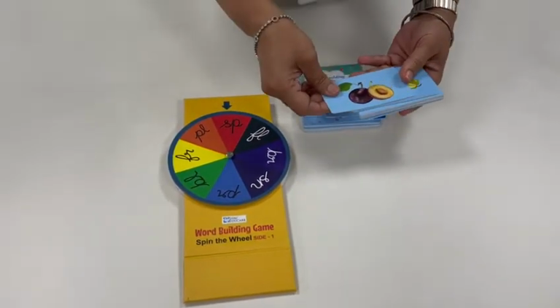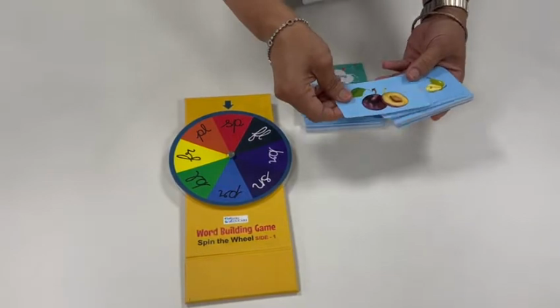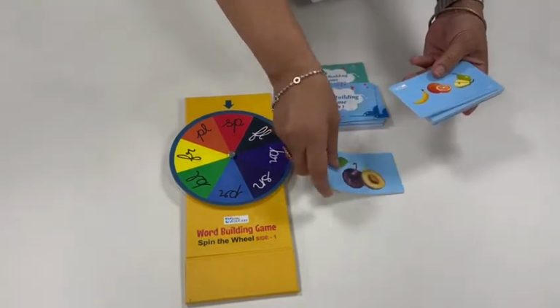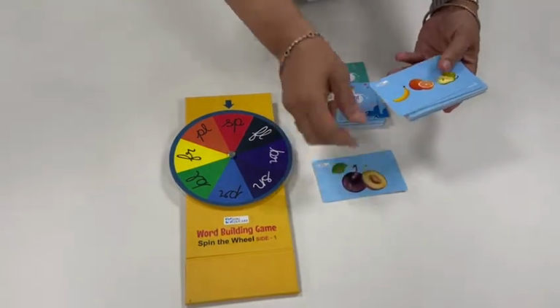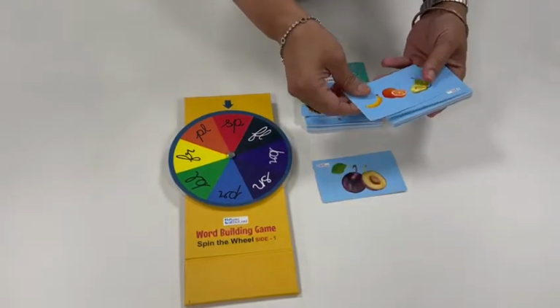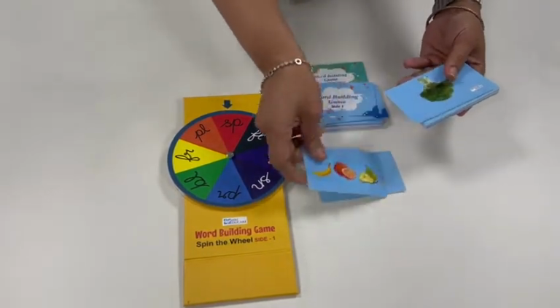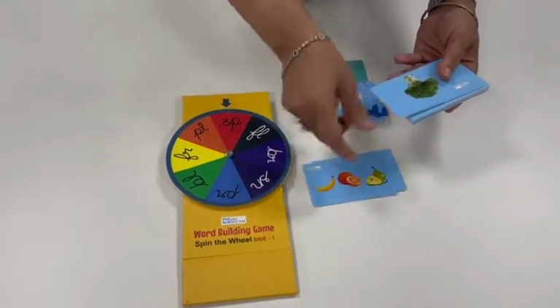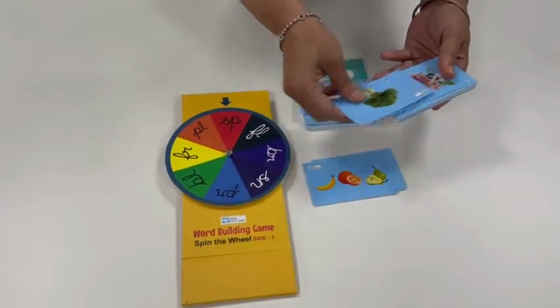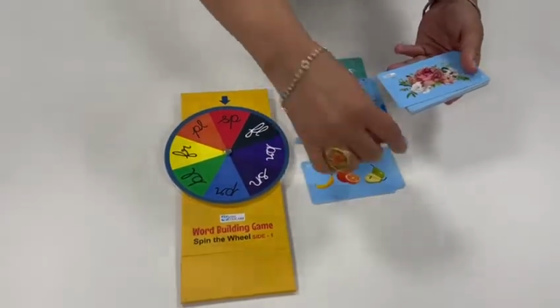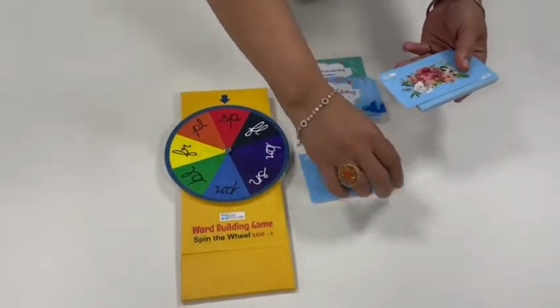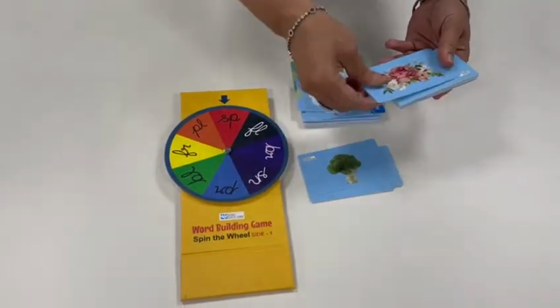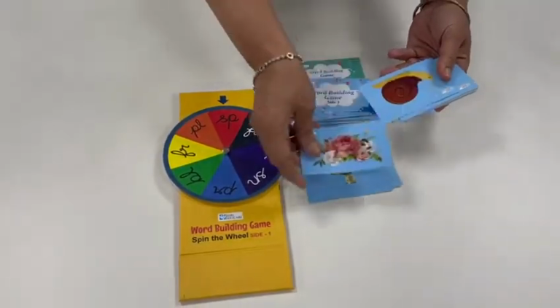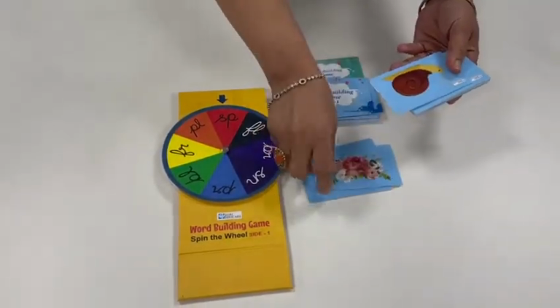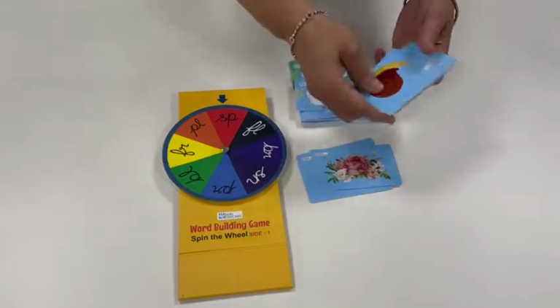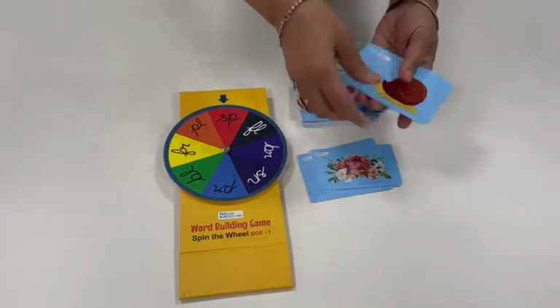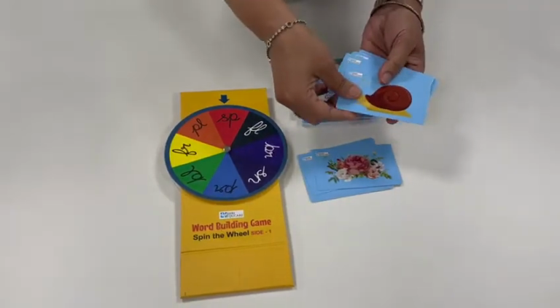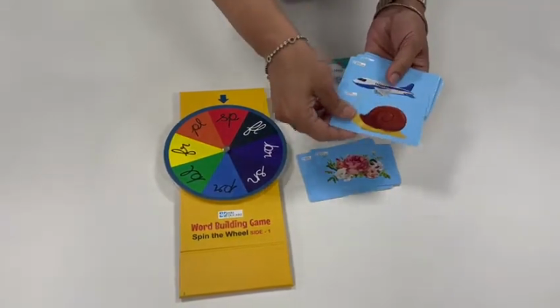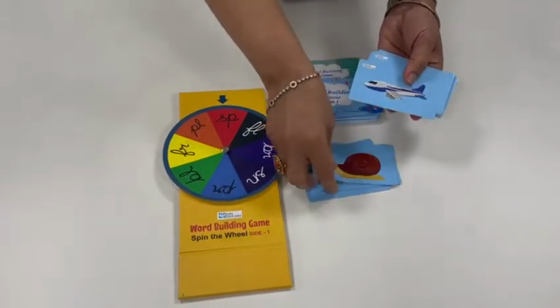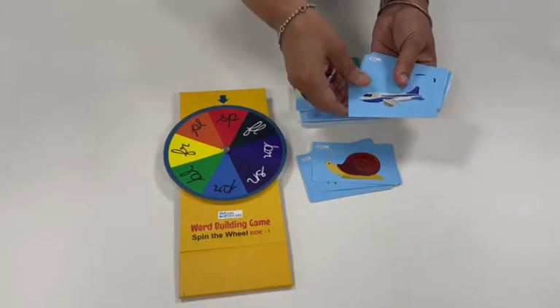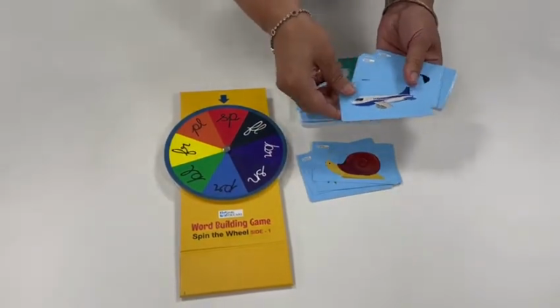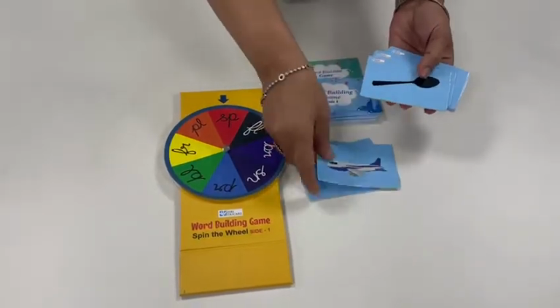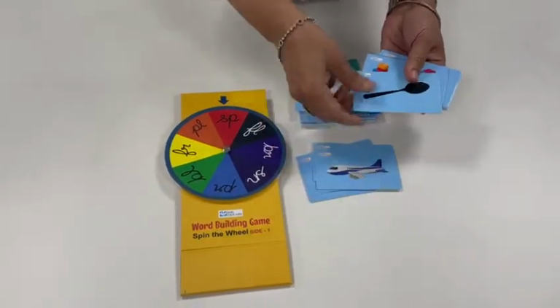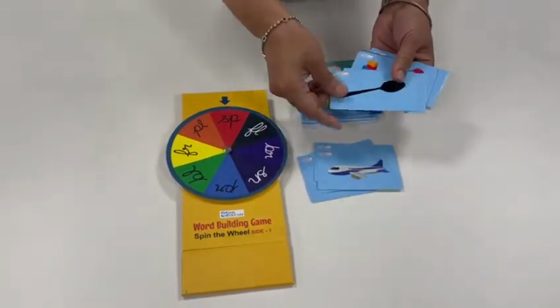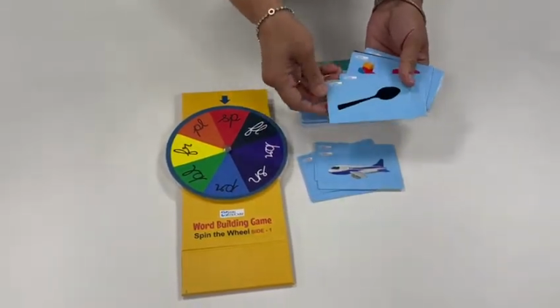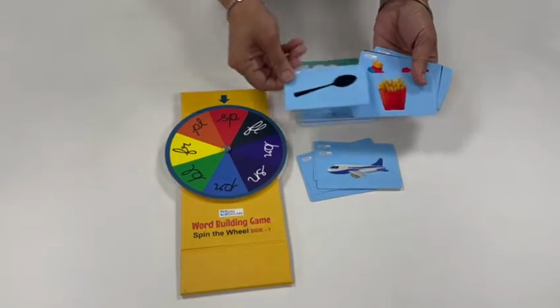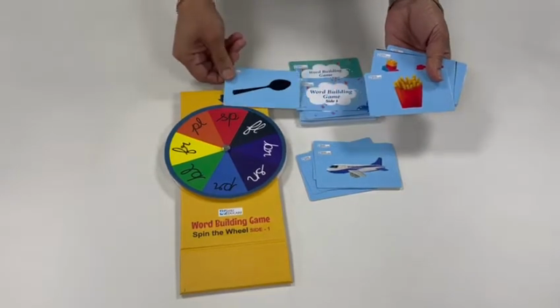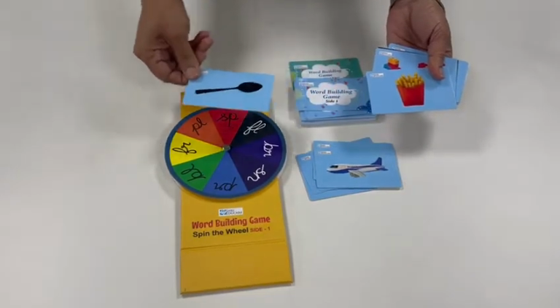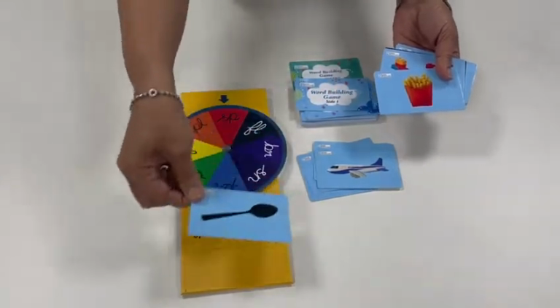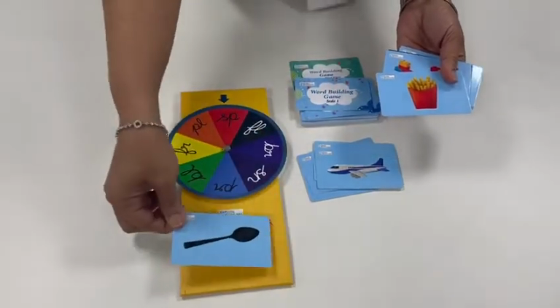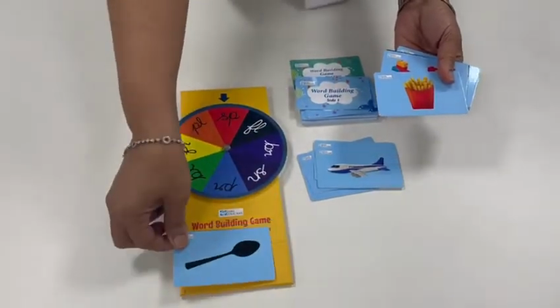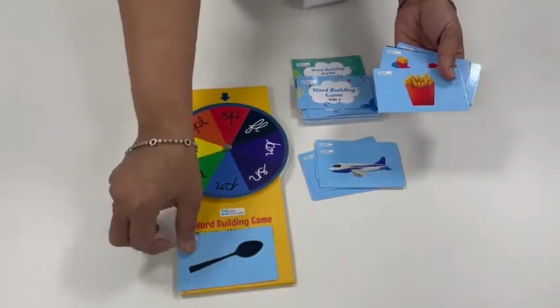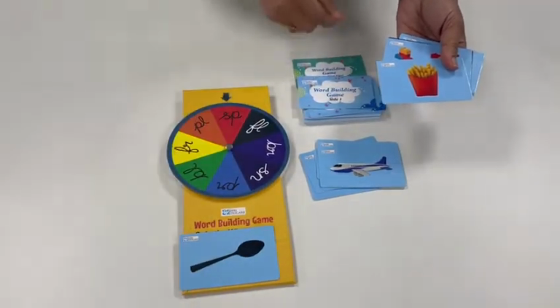Going through the cards: plum, fruits, broccoli, flower, snail, plain... 'sp' — spoon! So I get one point.